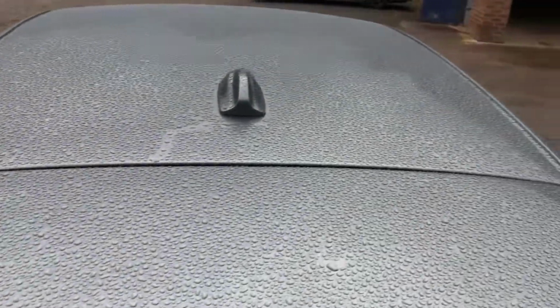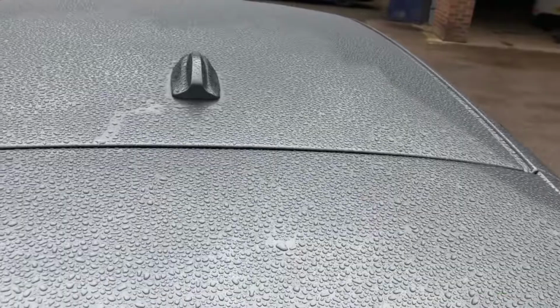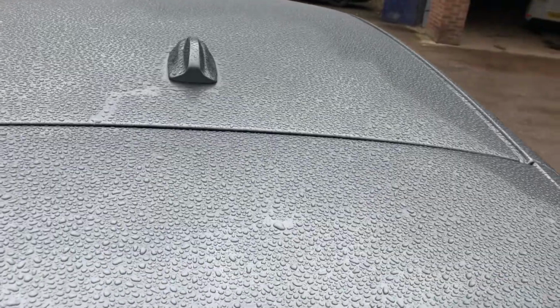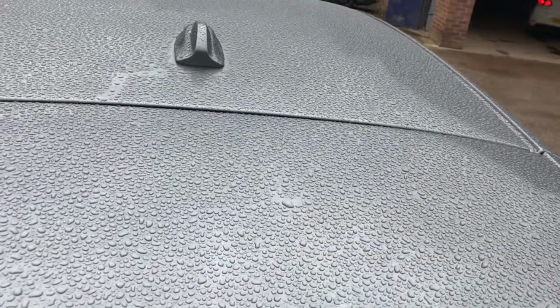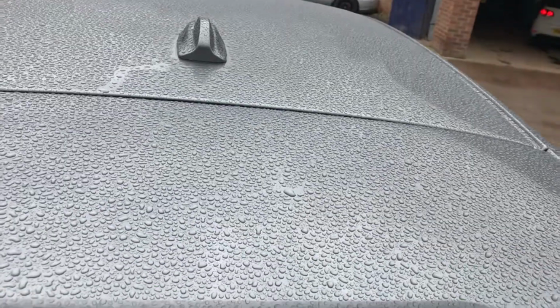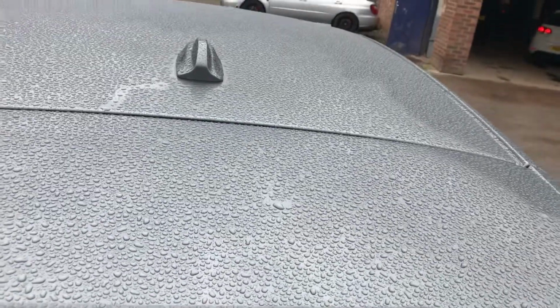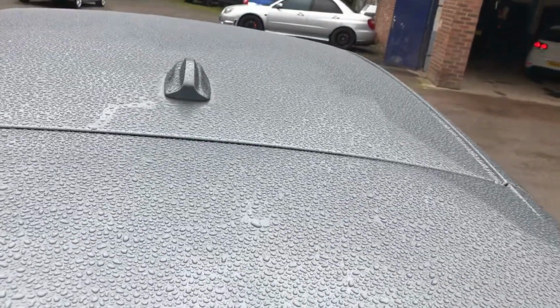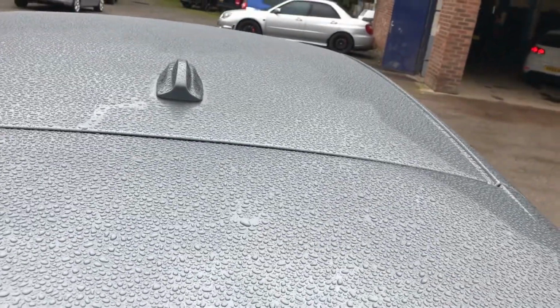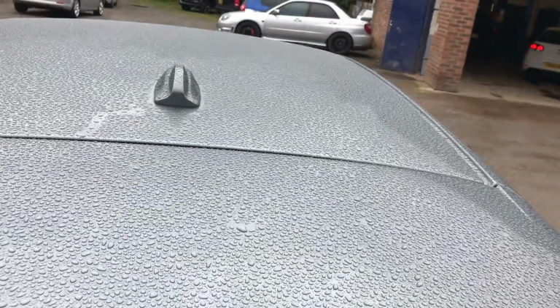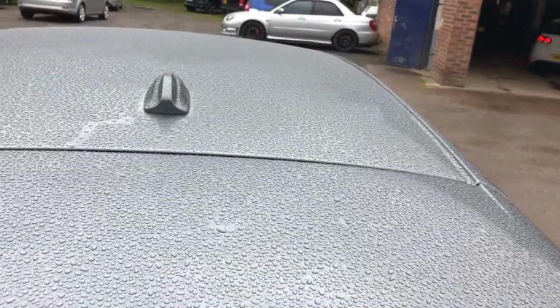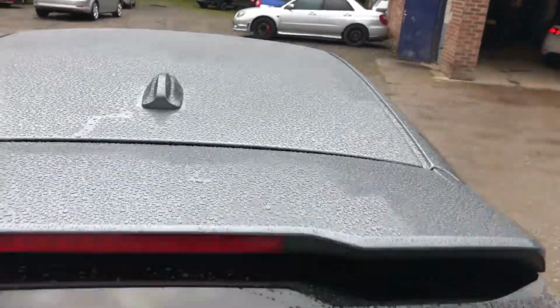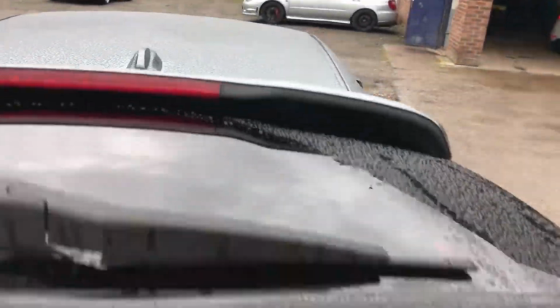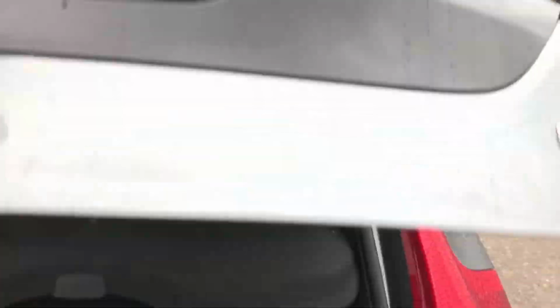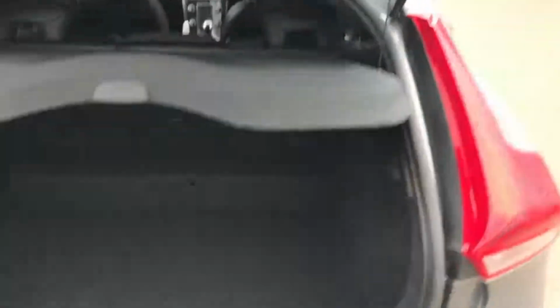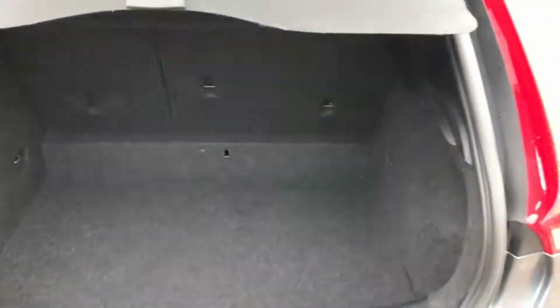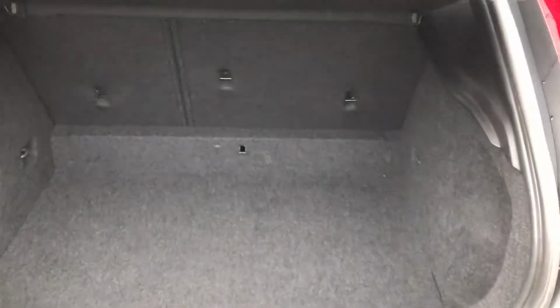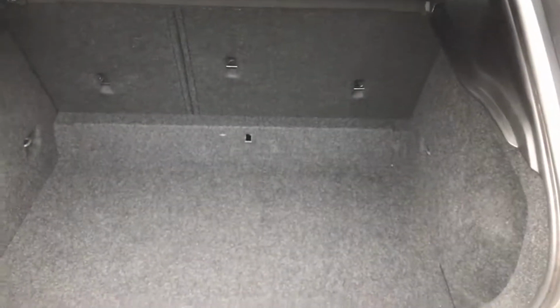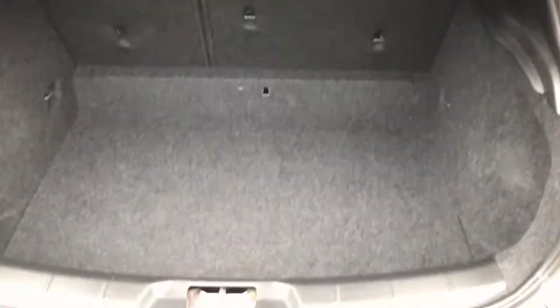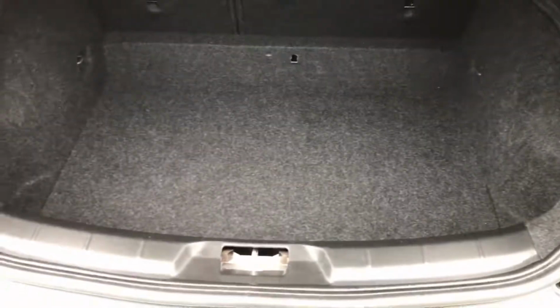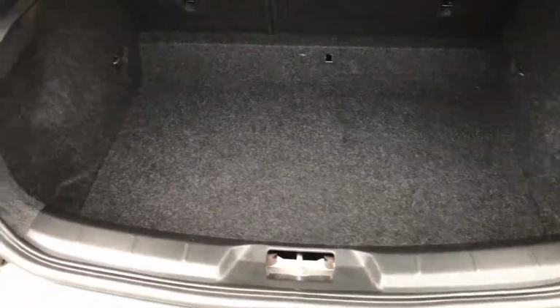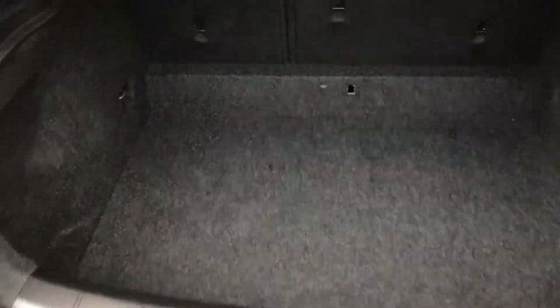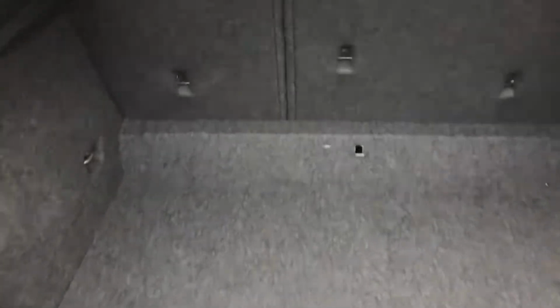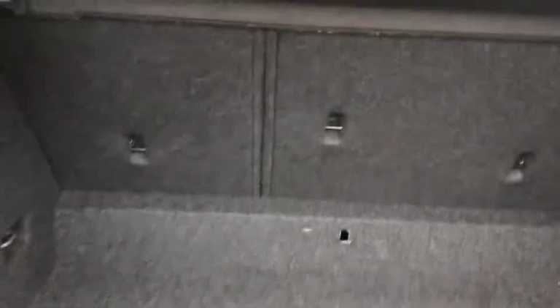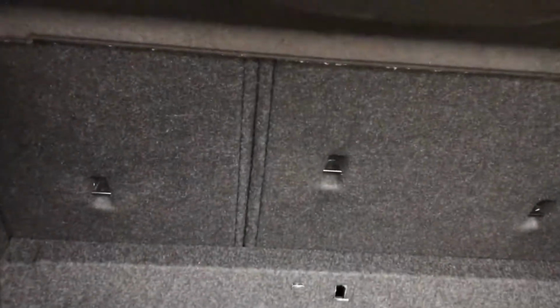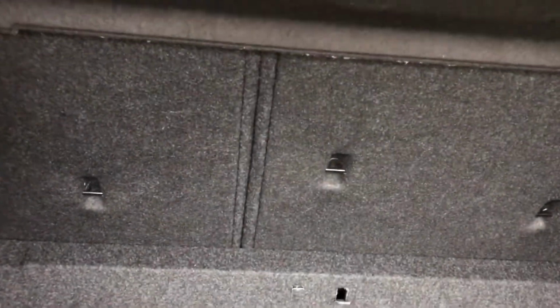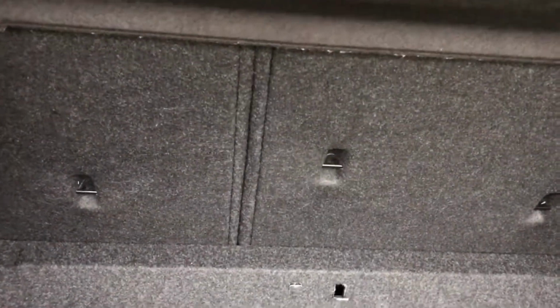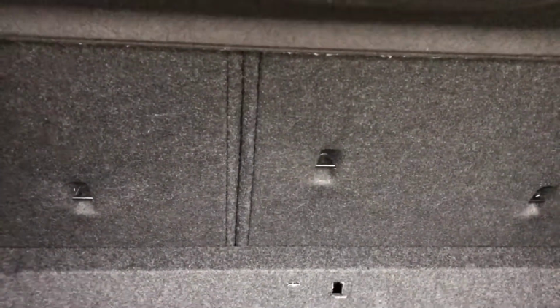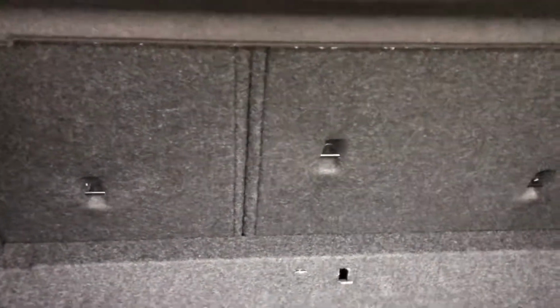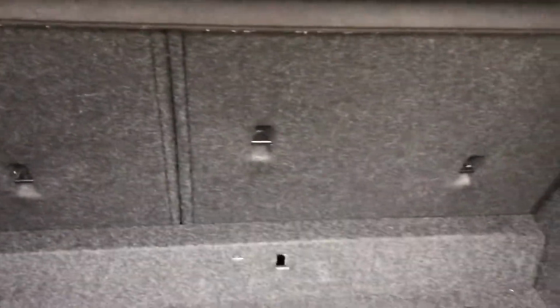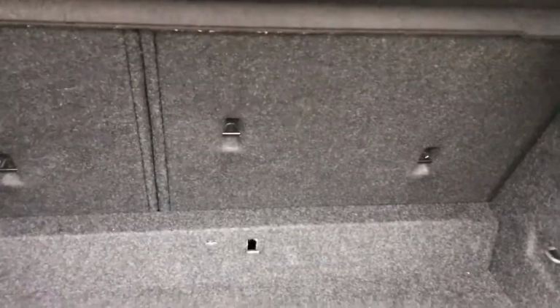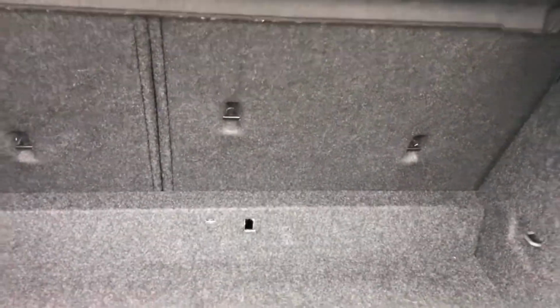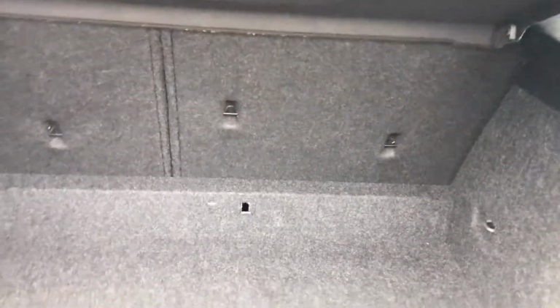No big dents, scratches, or marks anywhere on the vehicle at all. Good decent sized boot — it's quite a deep boot — with split fold seats as well, nice and practical.